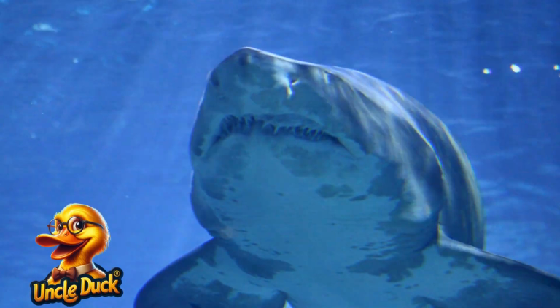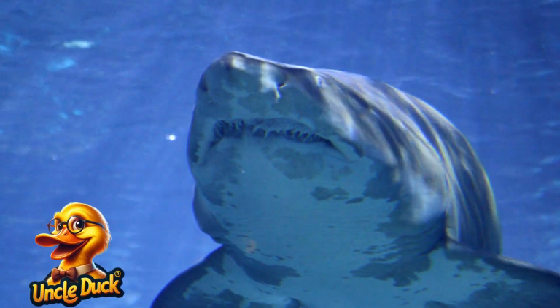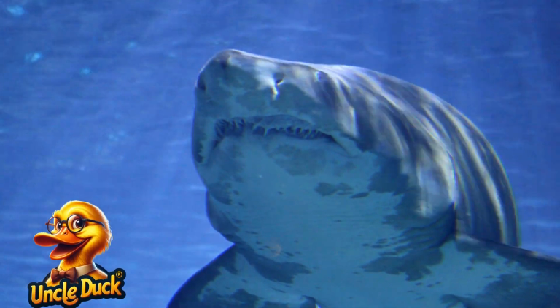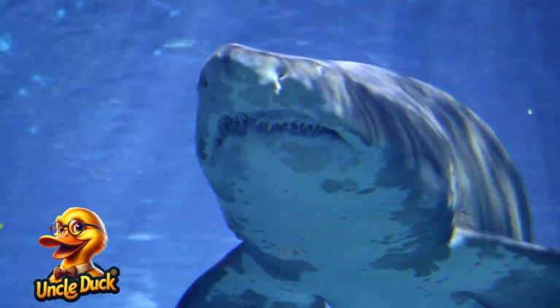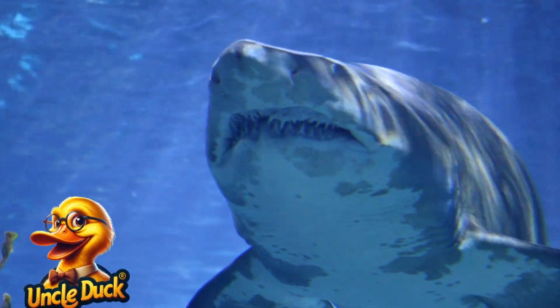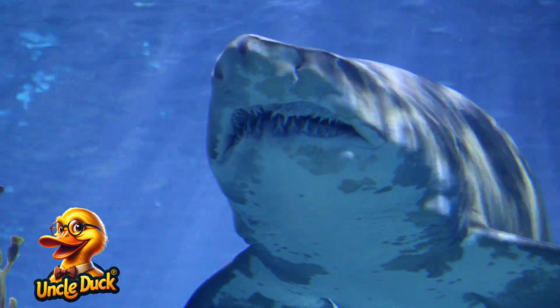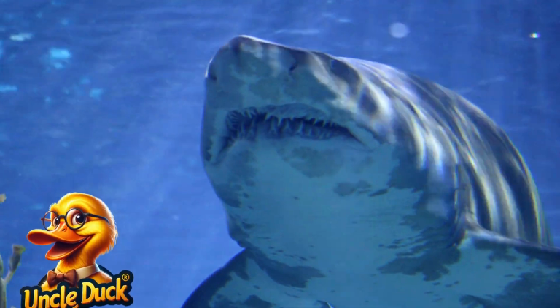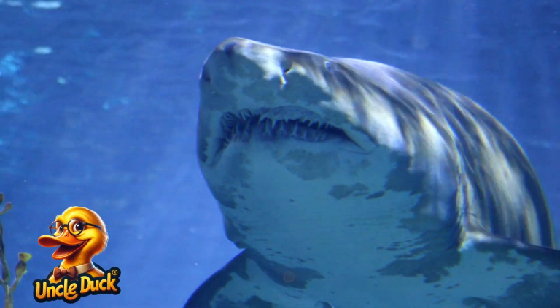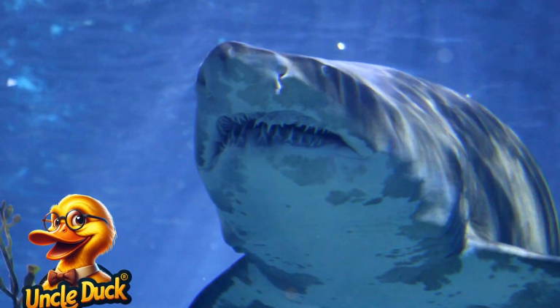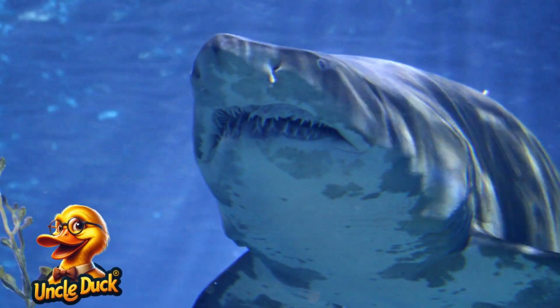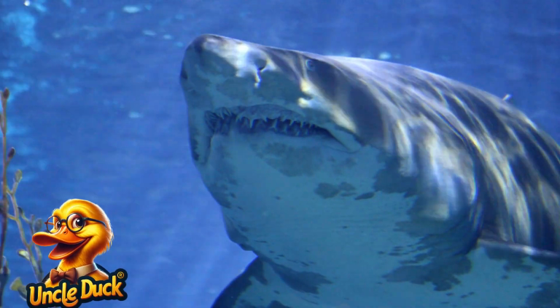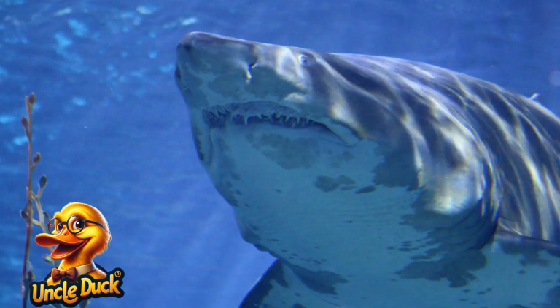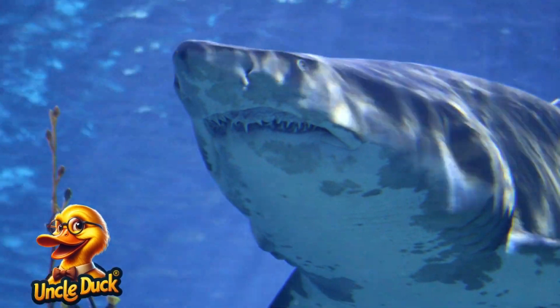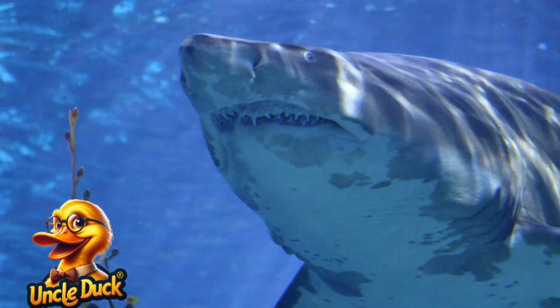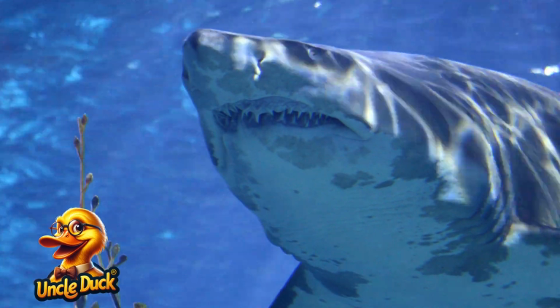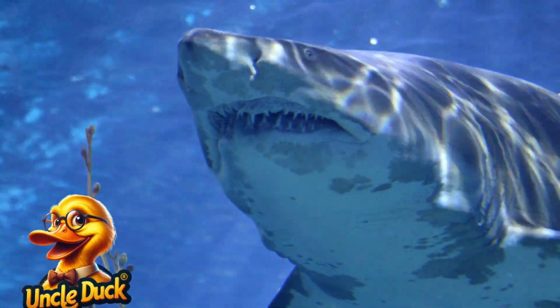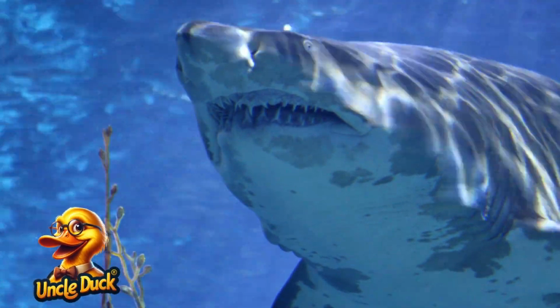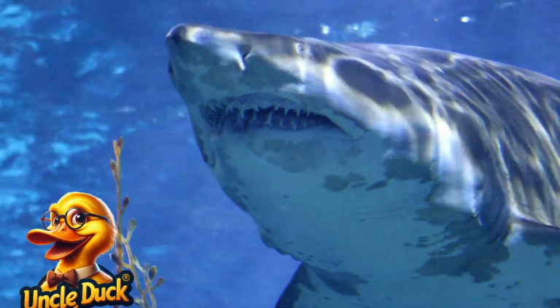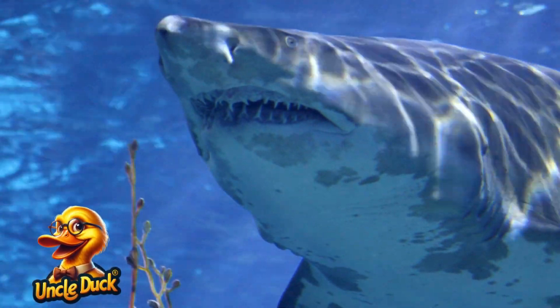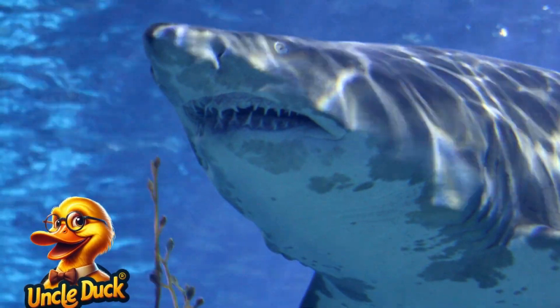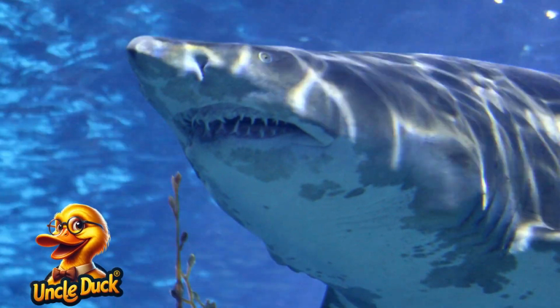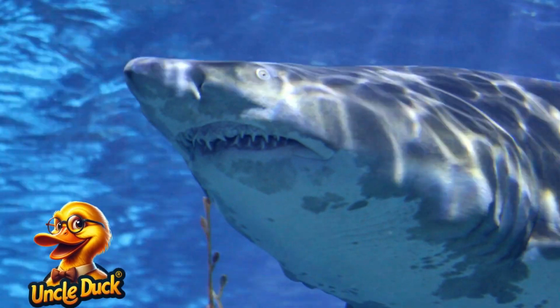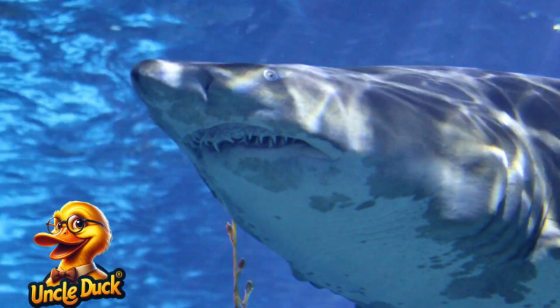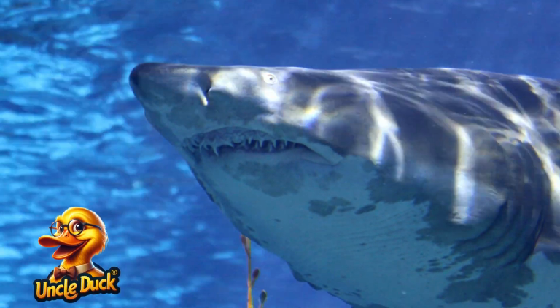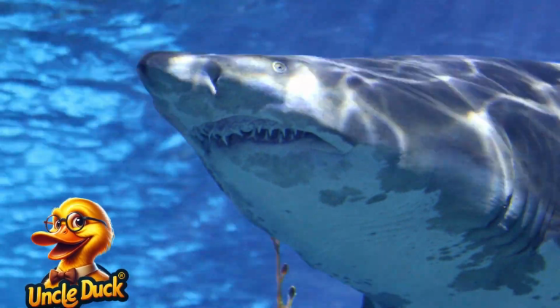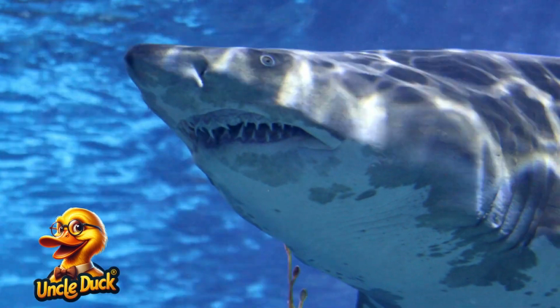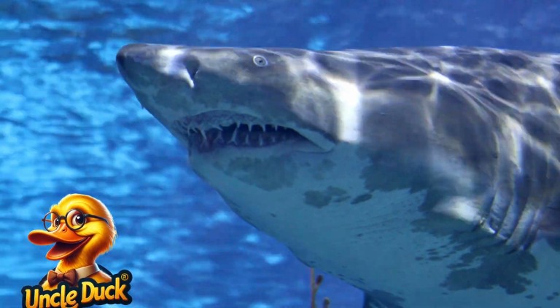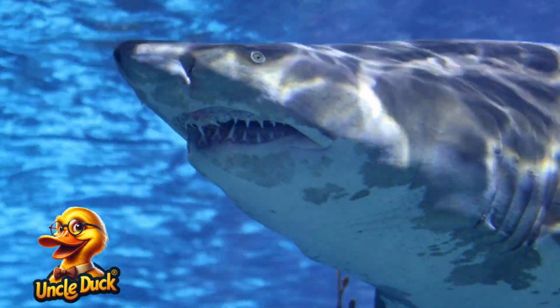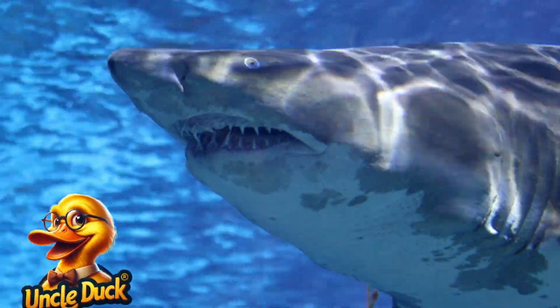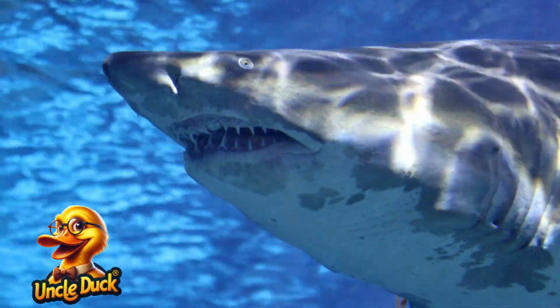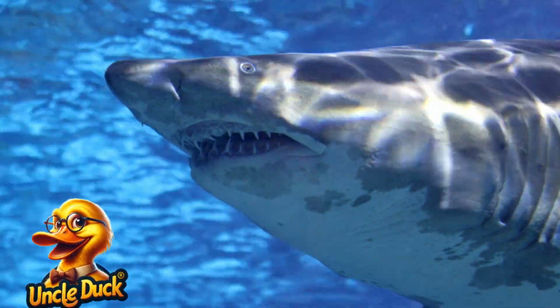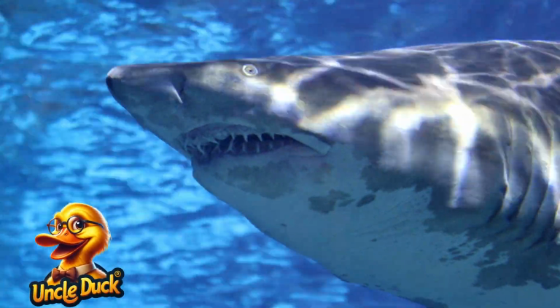The great white shark is one of the ocean's most powerful predators. These sharks can swim fast and are excellent hunters. But don't be scared — sharks help keep the ocean balanced by eating weak or sick fish.